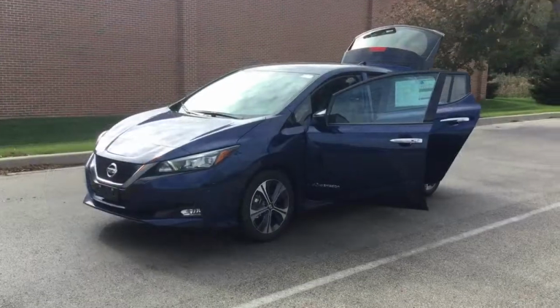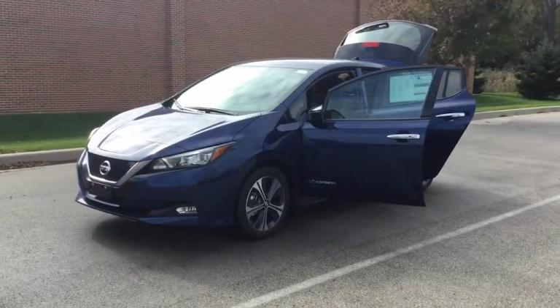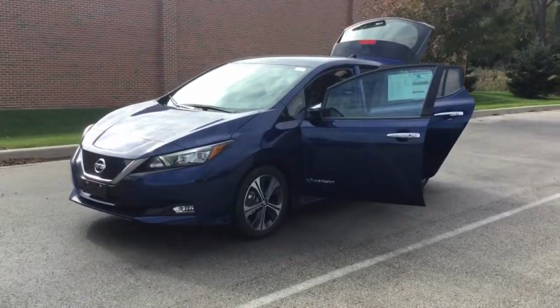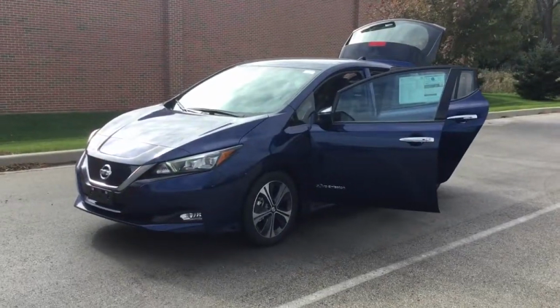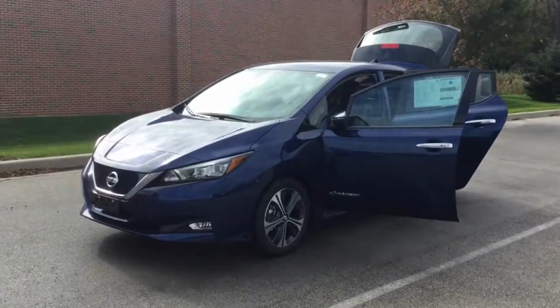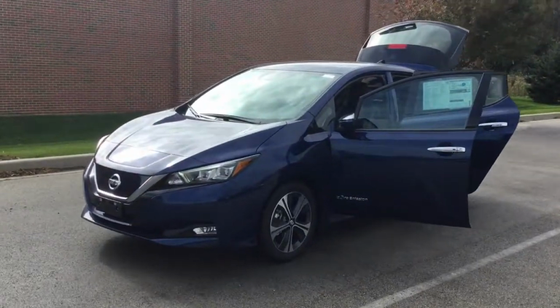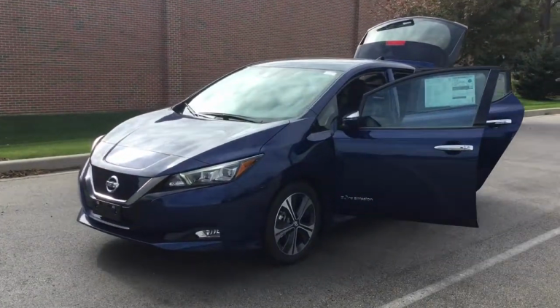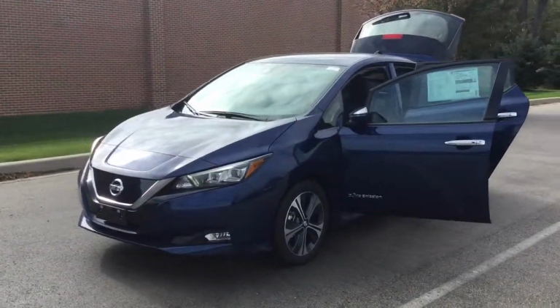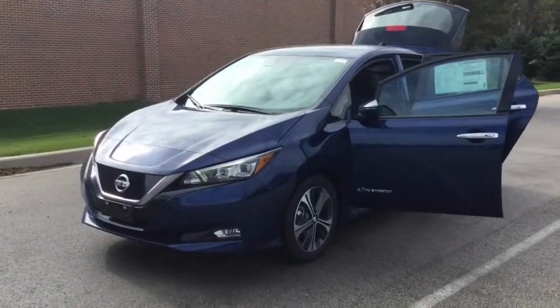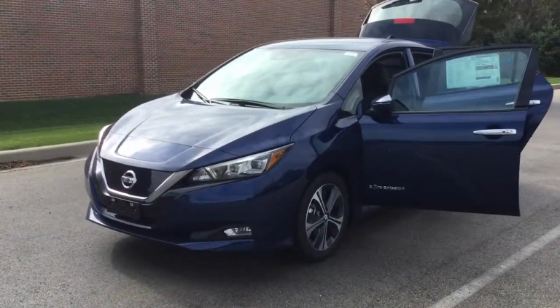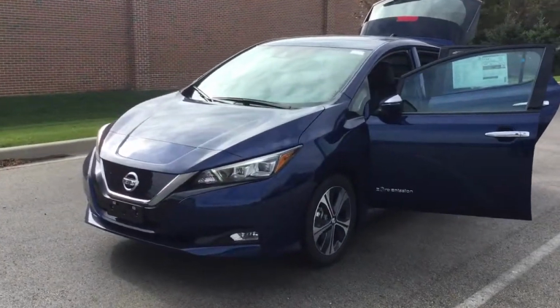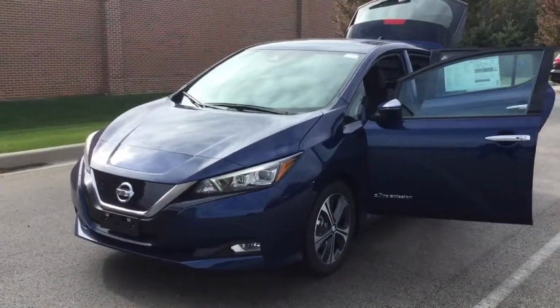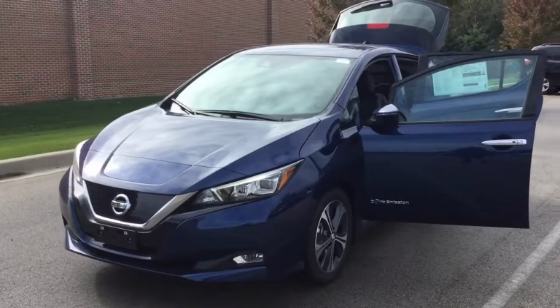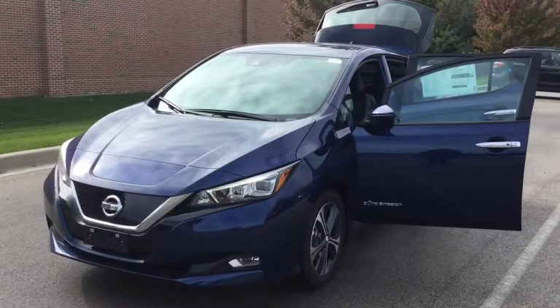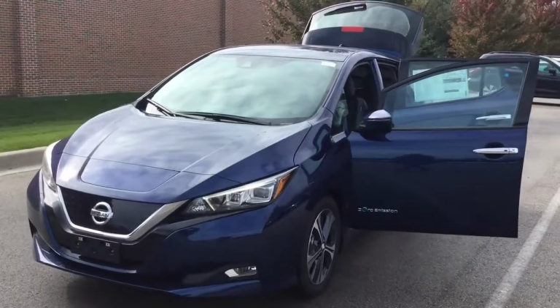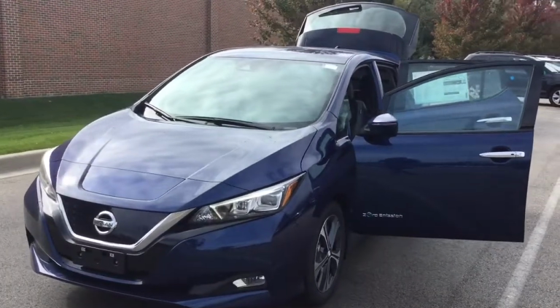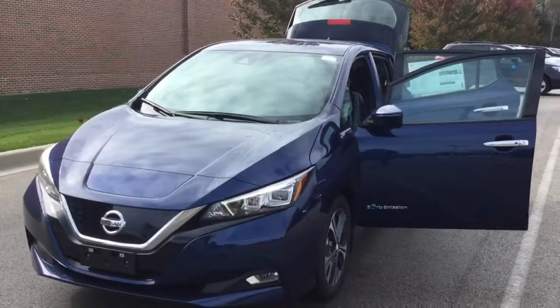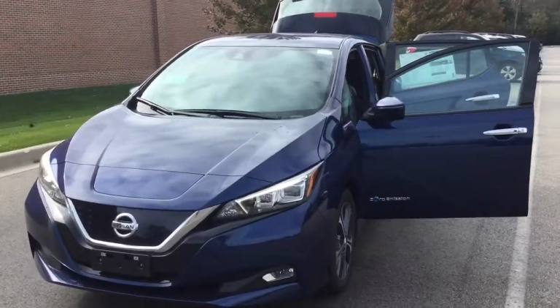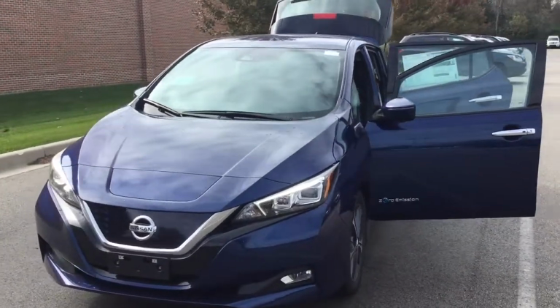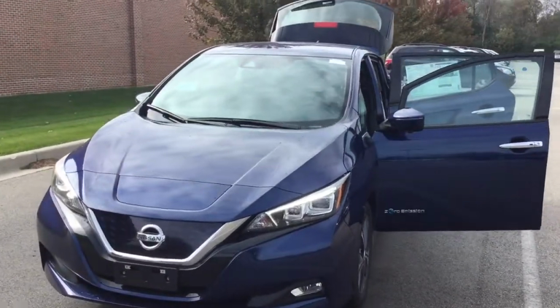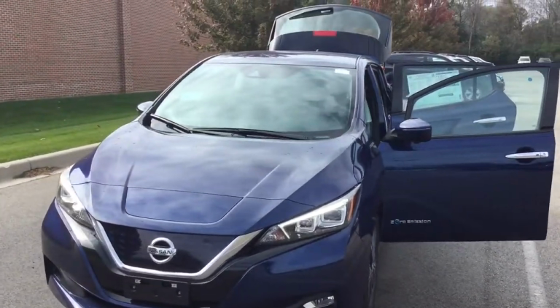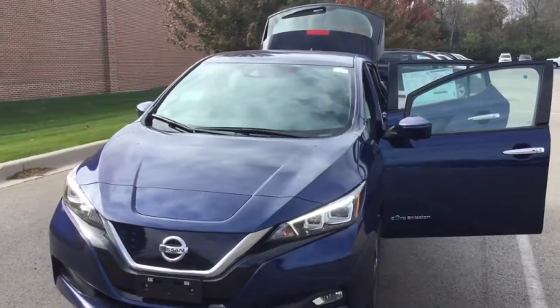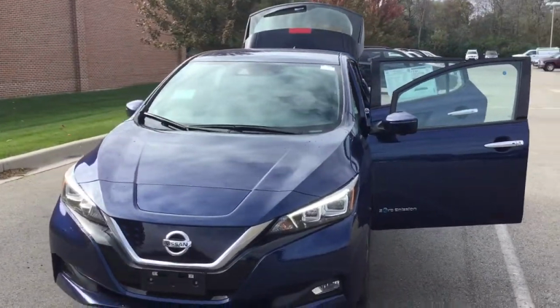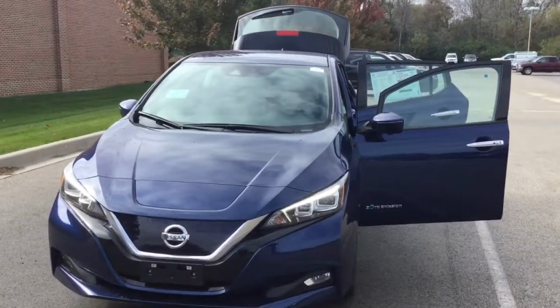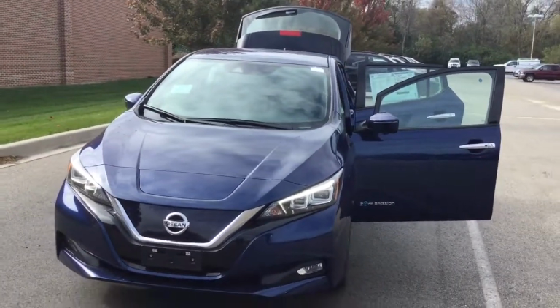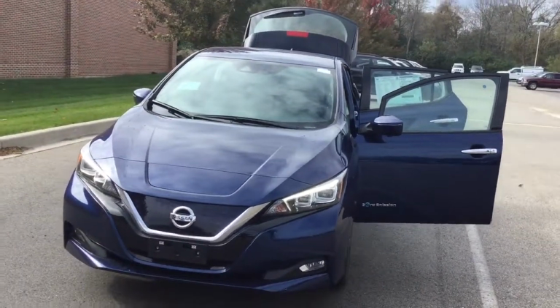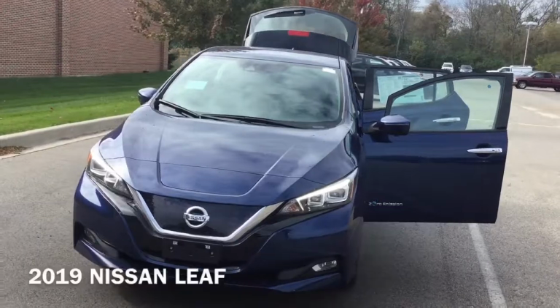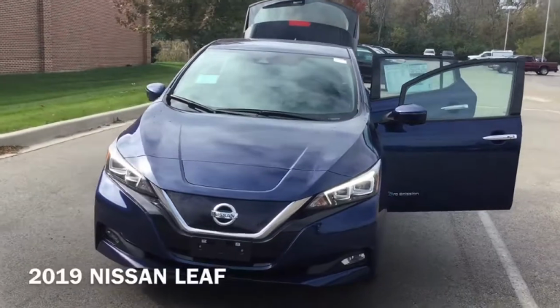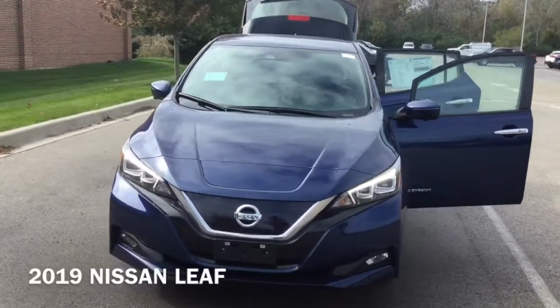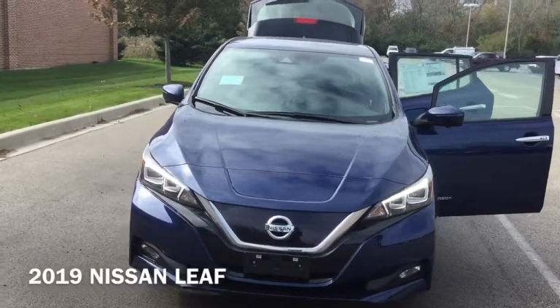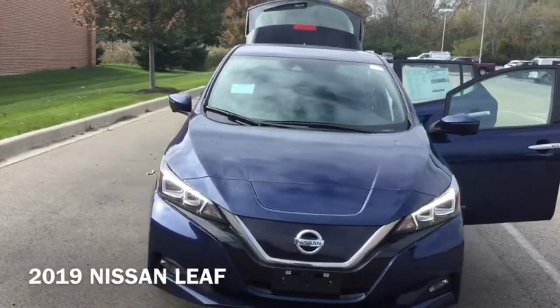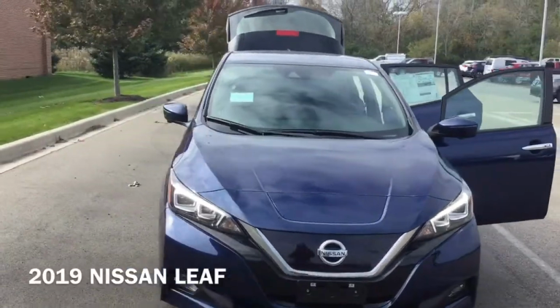Hi, I'm Taylor from Gordie Boucher Nissan of Greenfield. Today I wanted to show you one of my favorite Nissan options. This is the brand new 2019 Nissan LEAF.